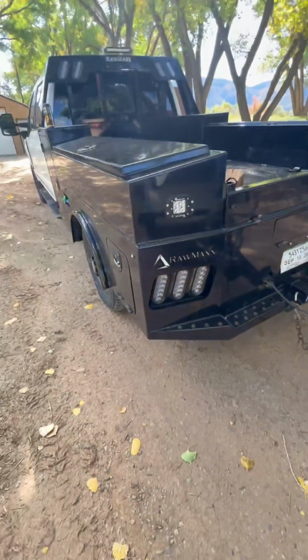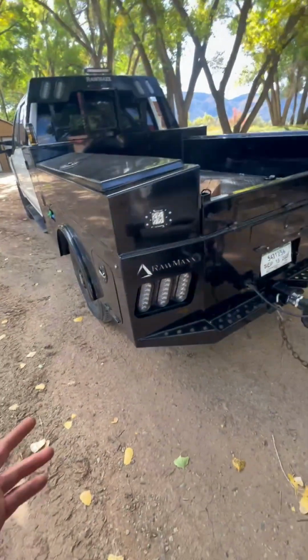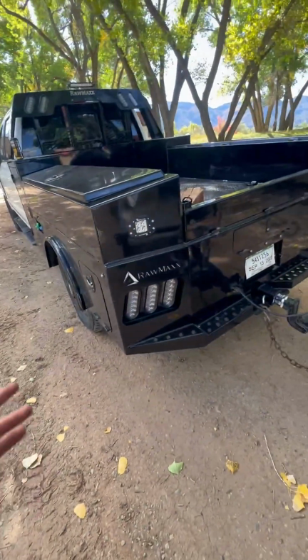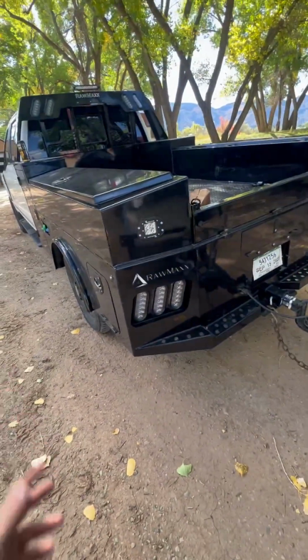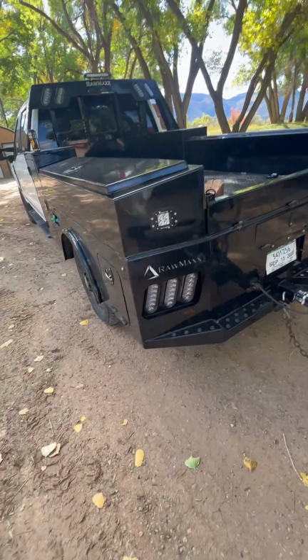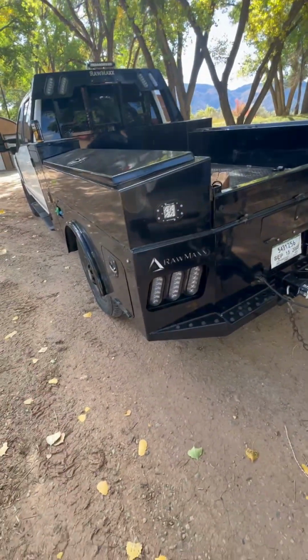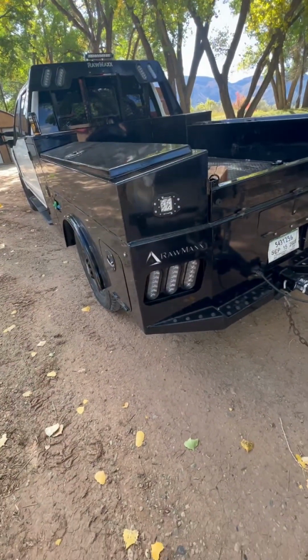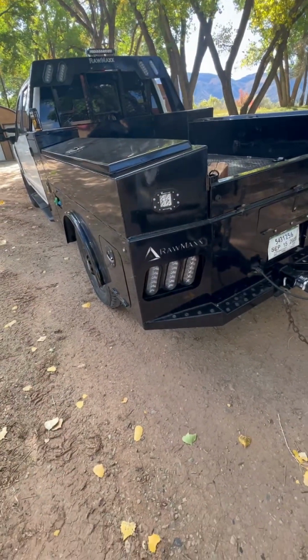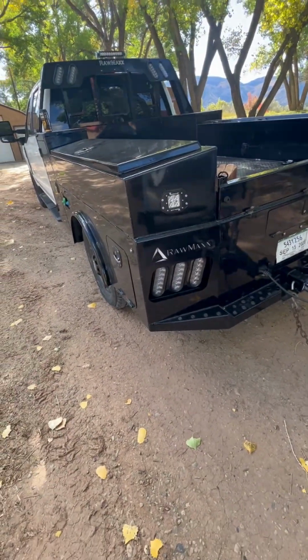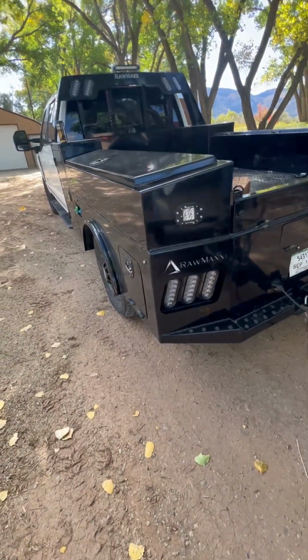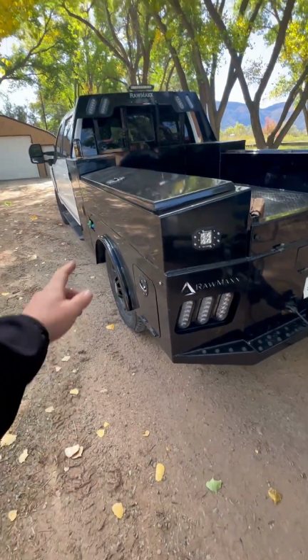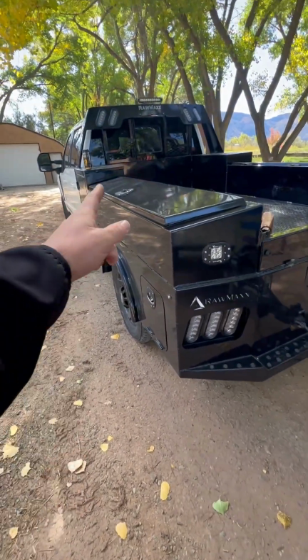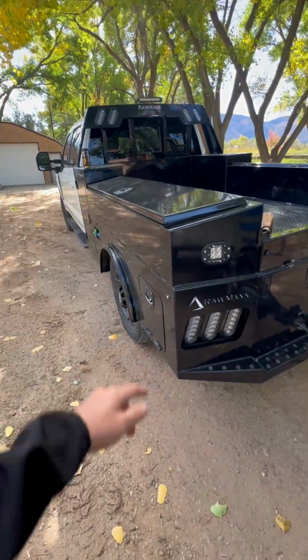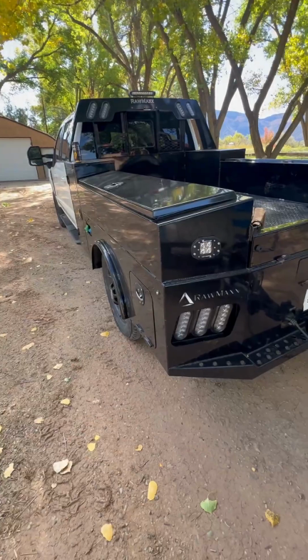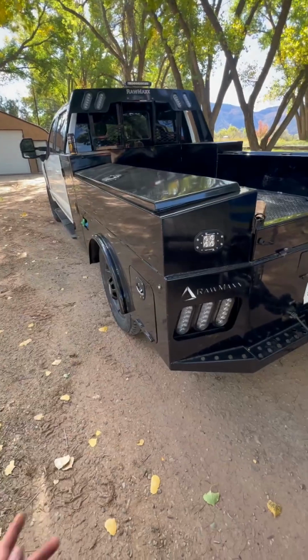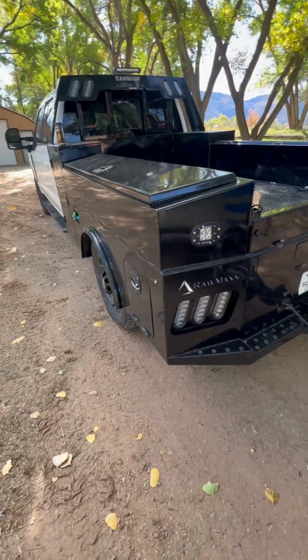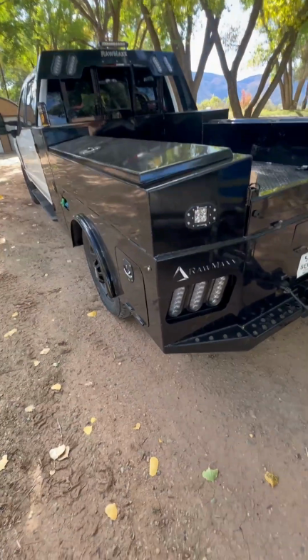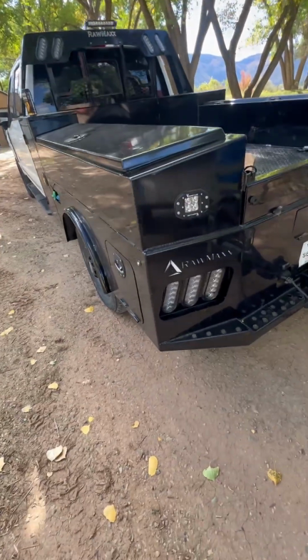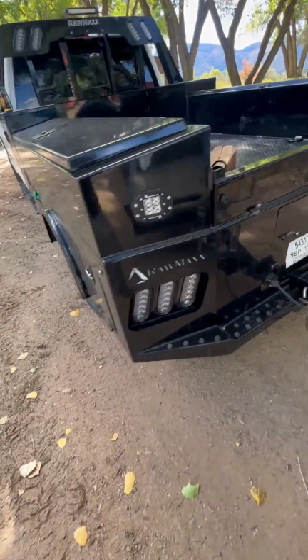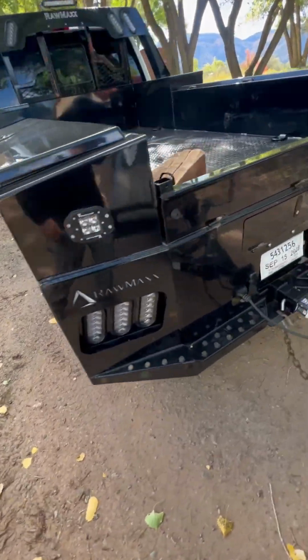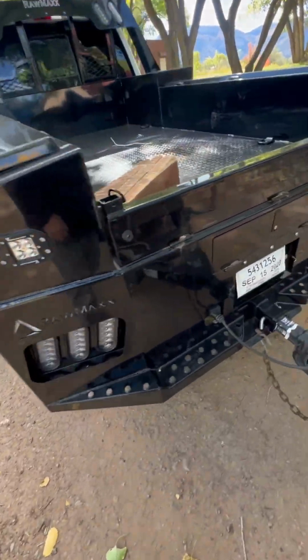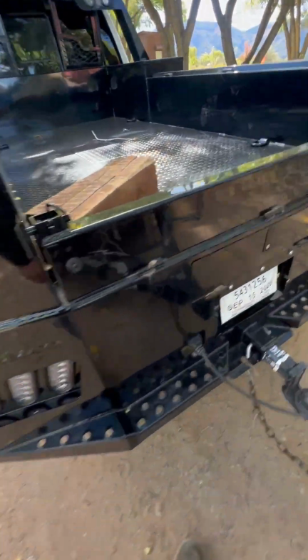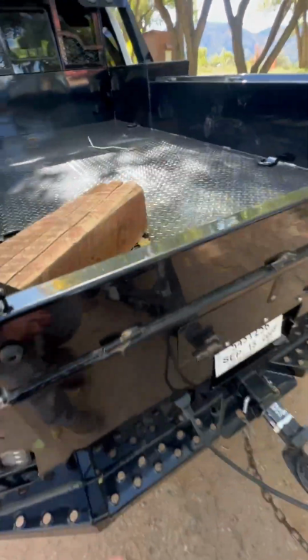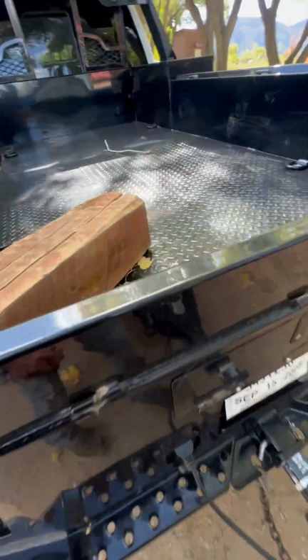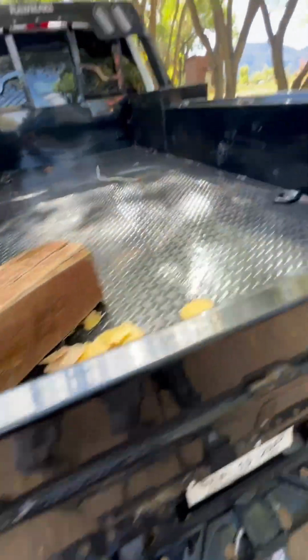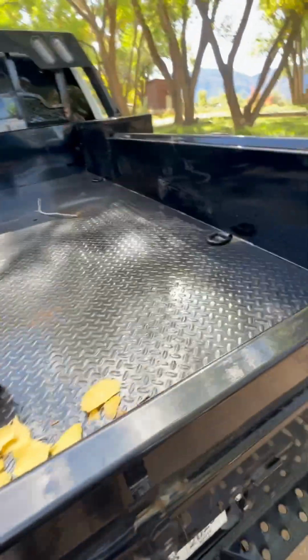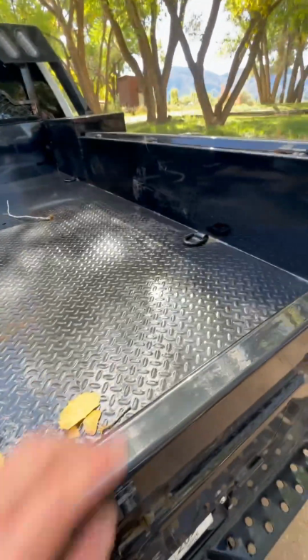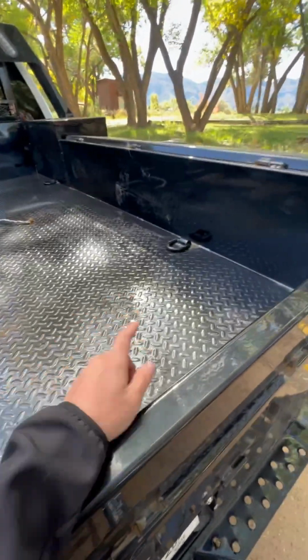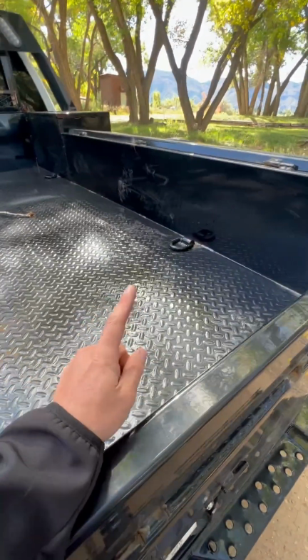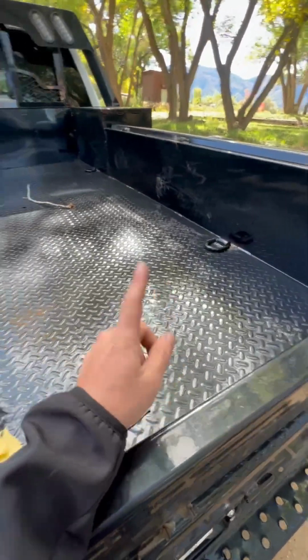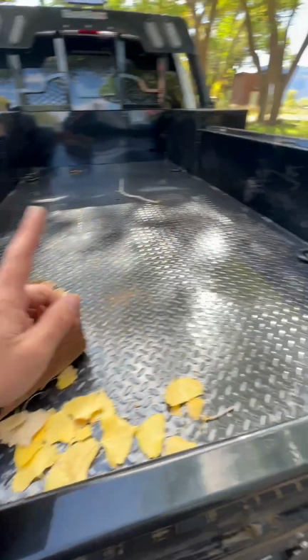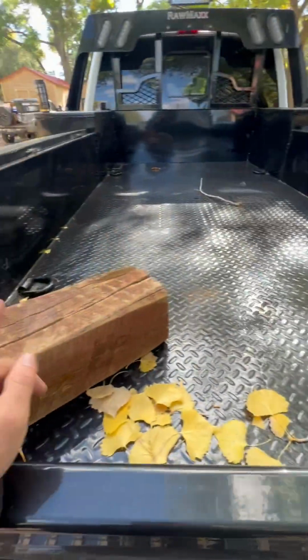The reason I didn't go with North Star was my buddy said he had a lot of problems with the paint and the handles broke on them, so I wanted to do something different. We've got four tie-downs in here.